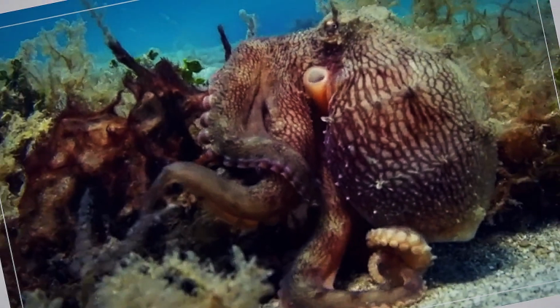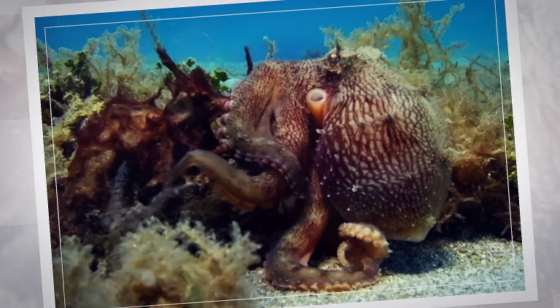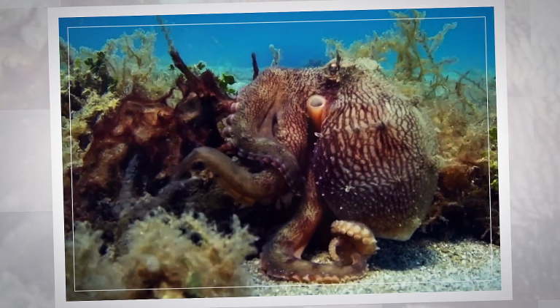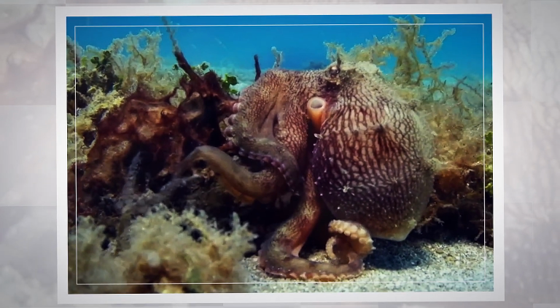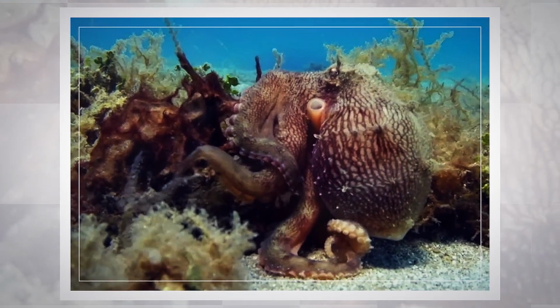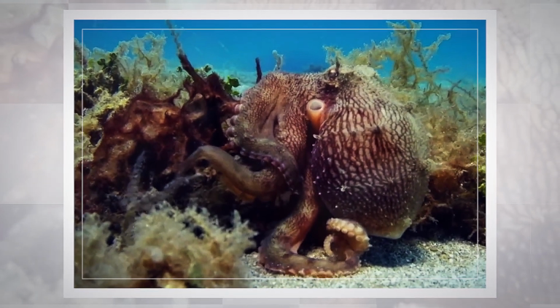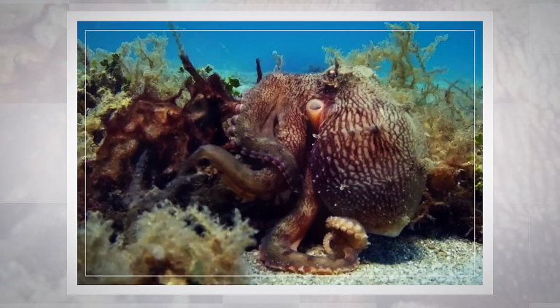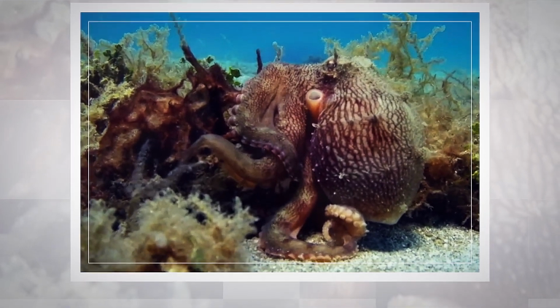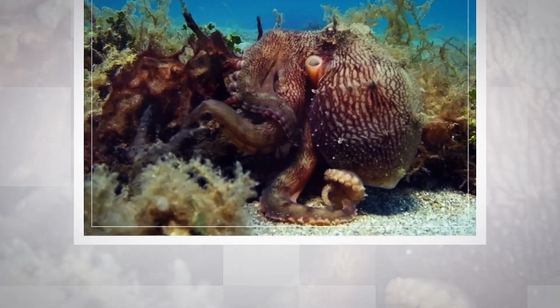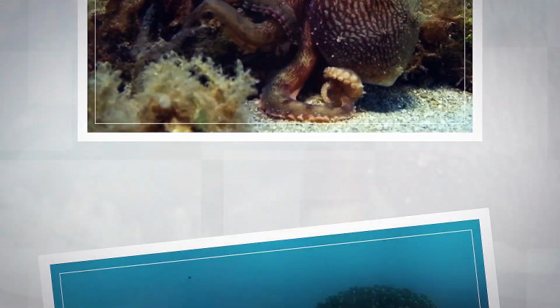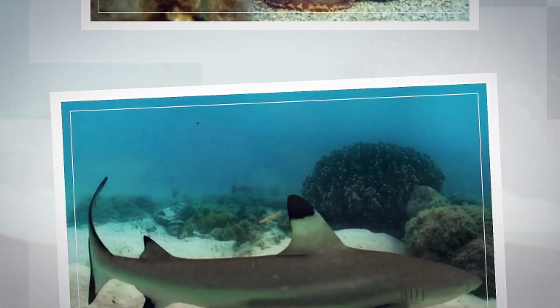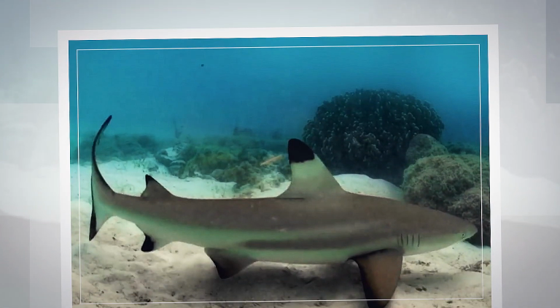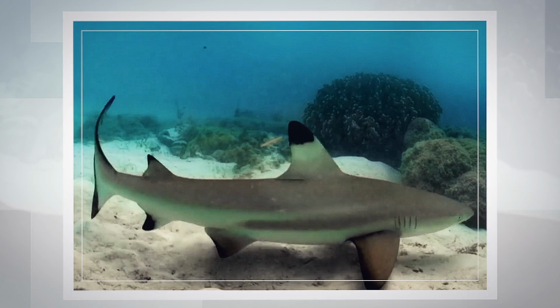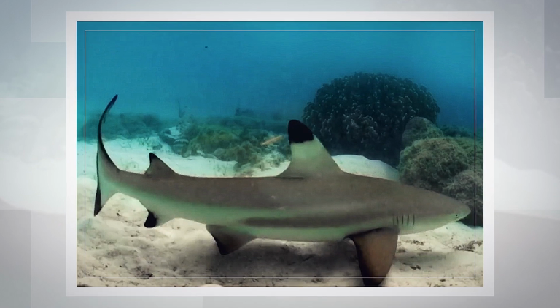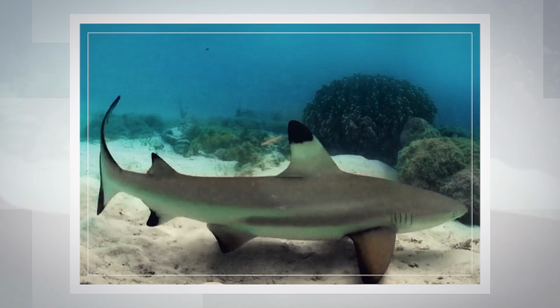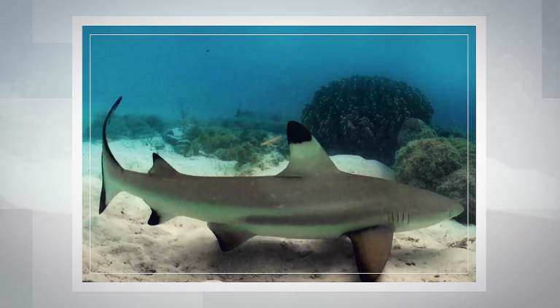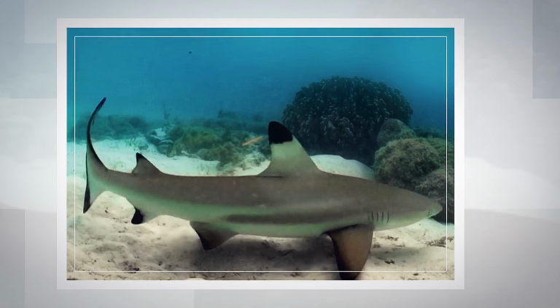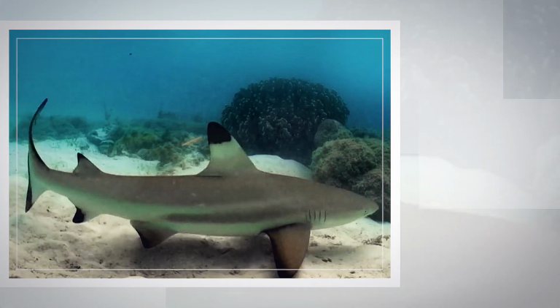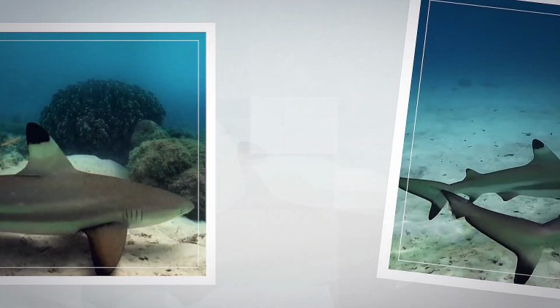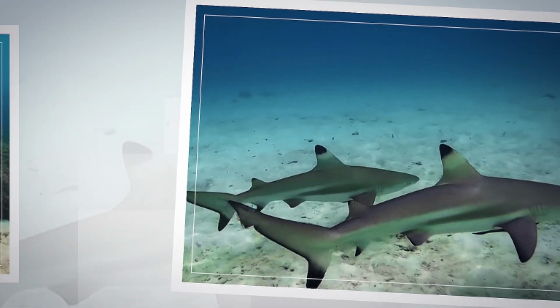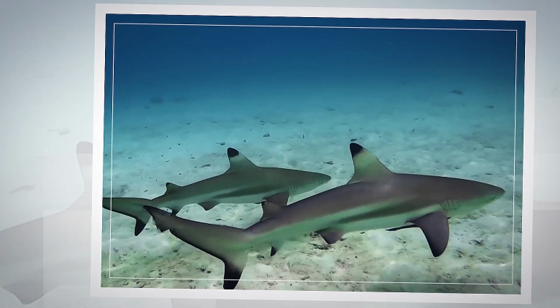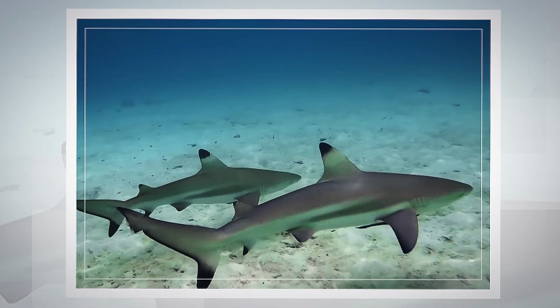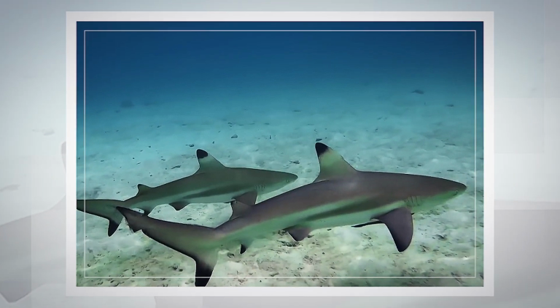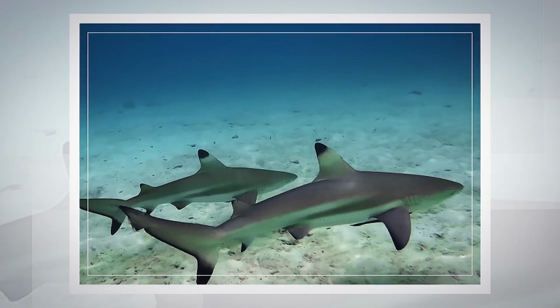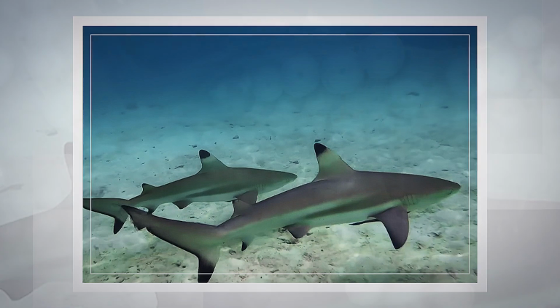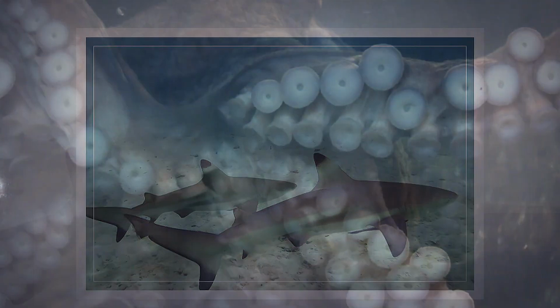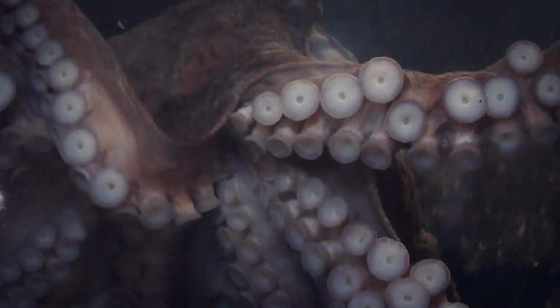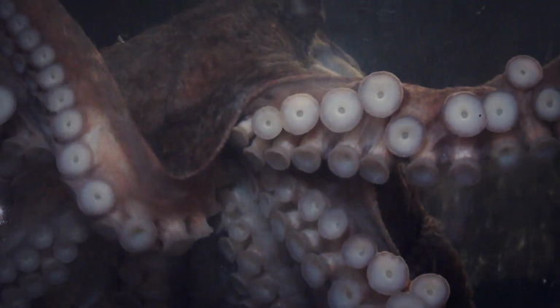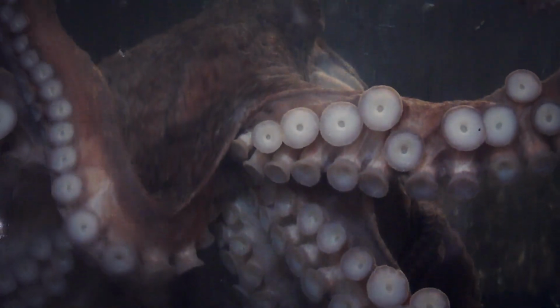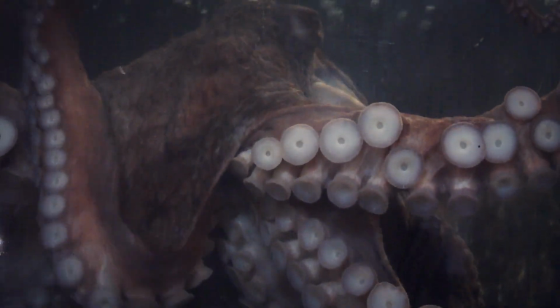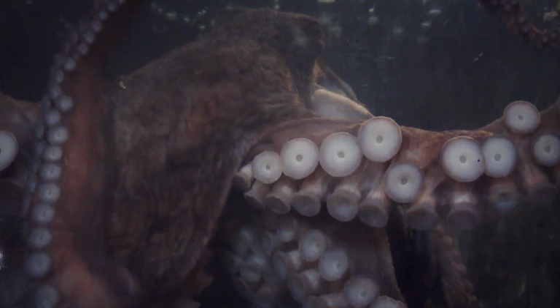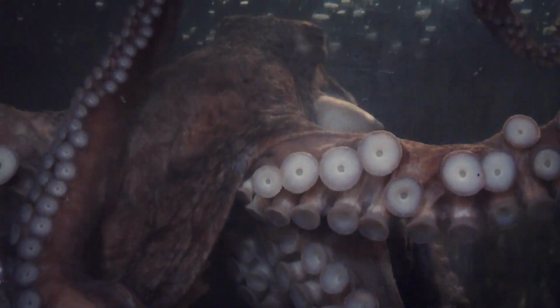Meanwhile, another octopus sat out in the open in the same area. Remarkably, the sharks pay it no mind, even if it's vulnerable. It looks like an octopus and acts like an octopus, so it might be an octopus — right? Well, it isn't.